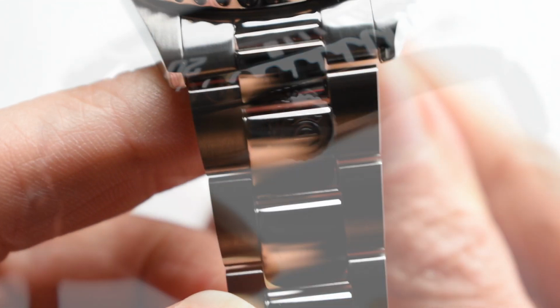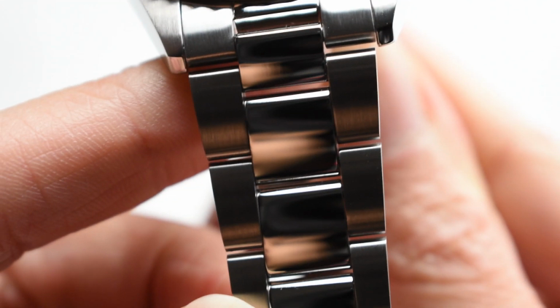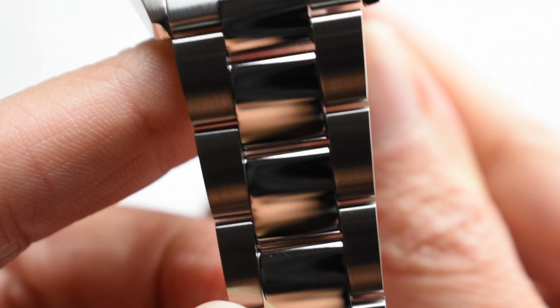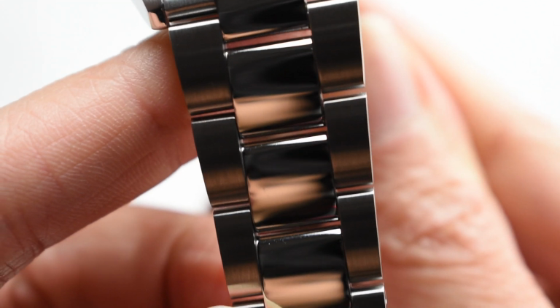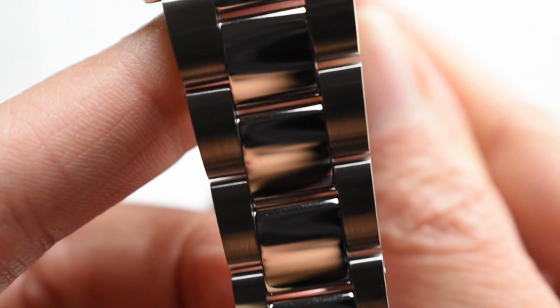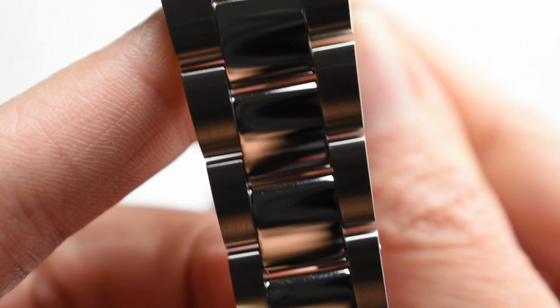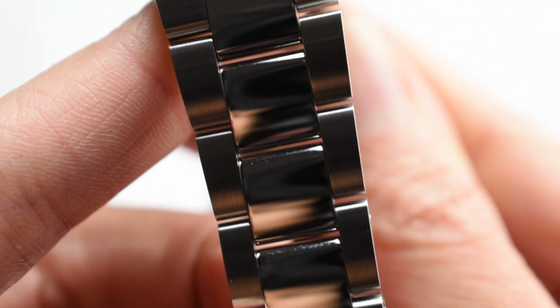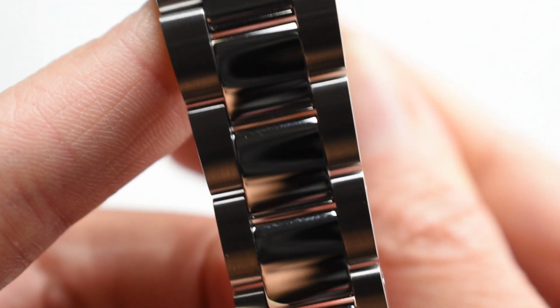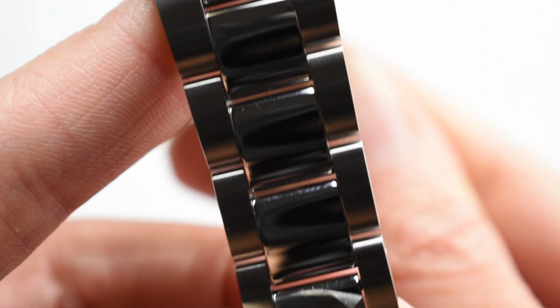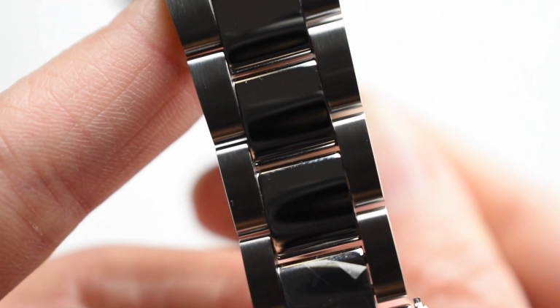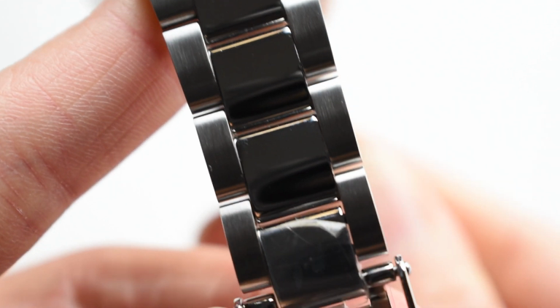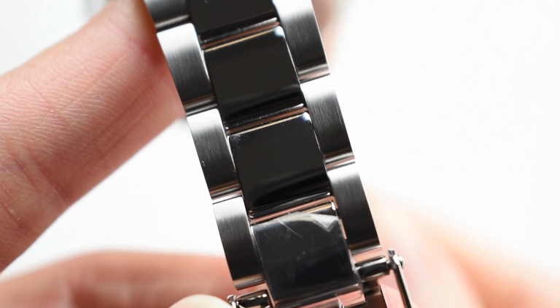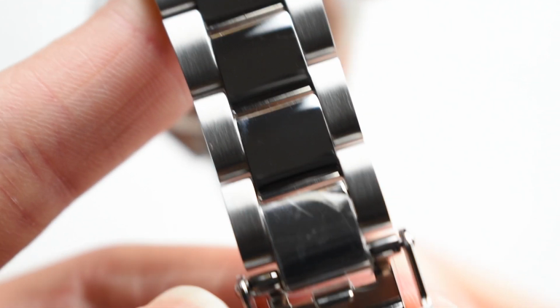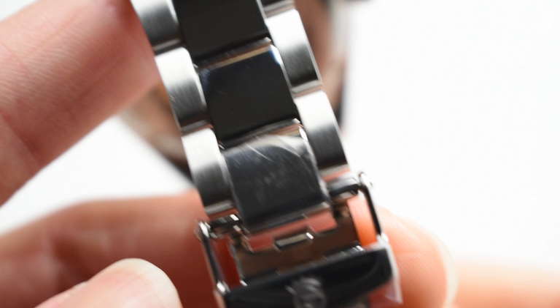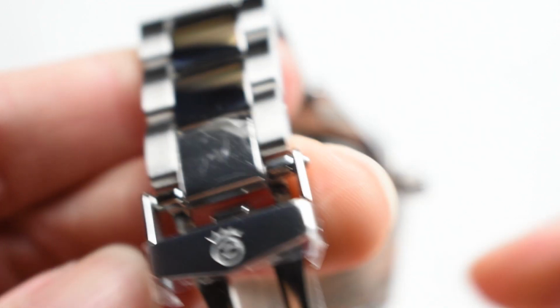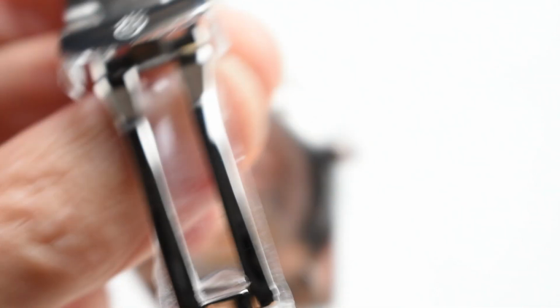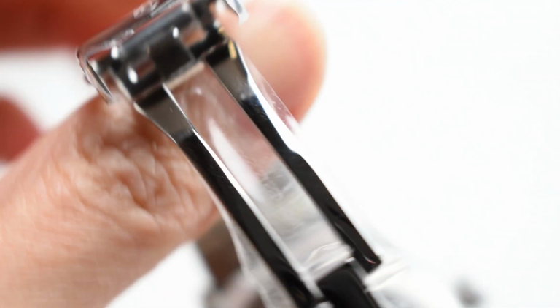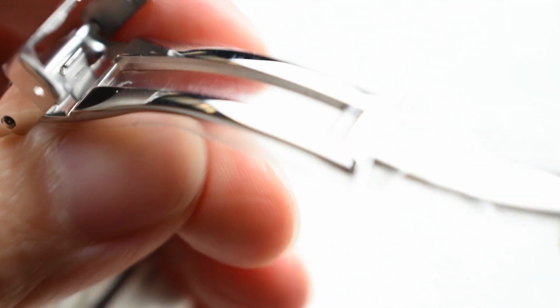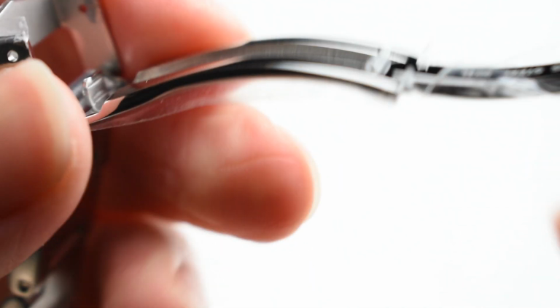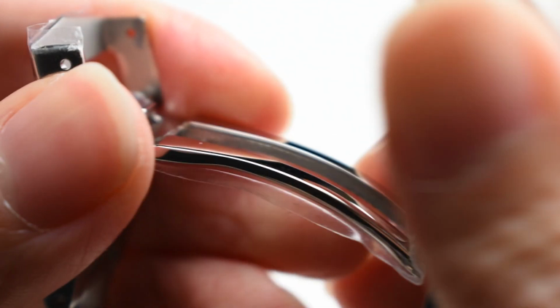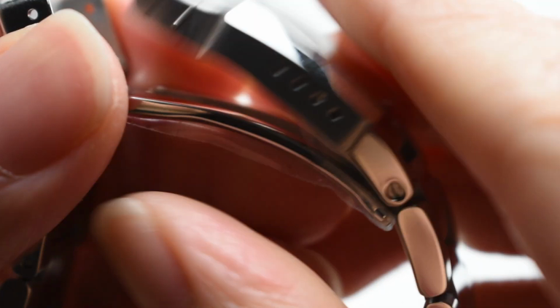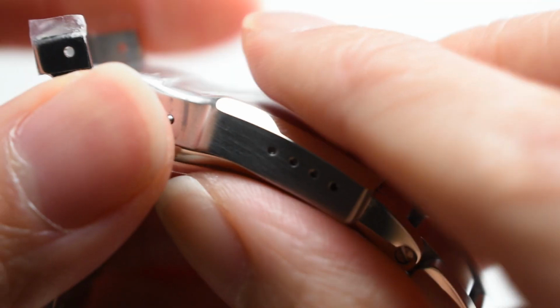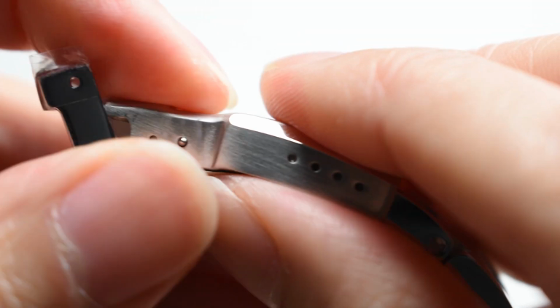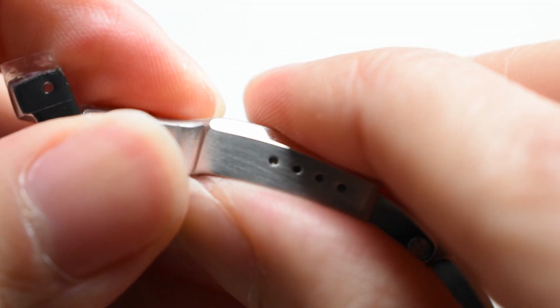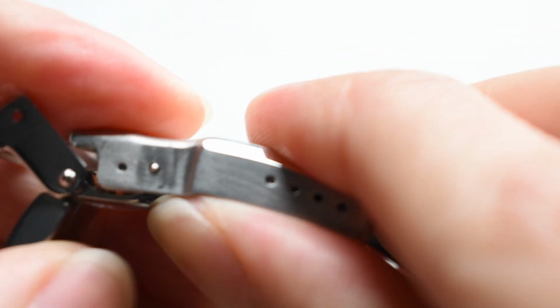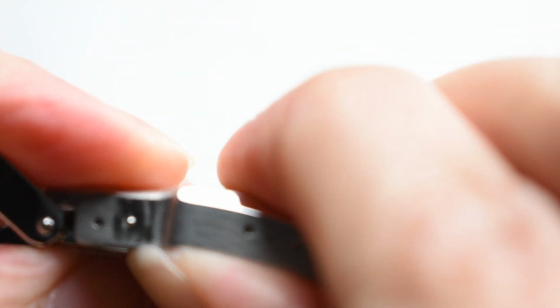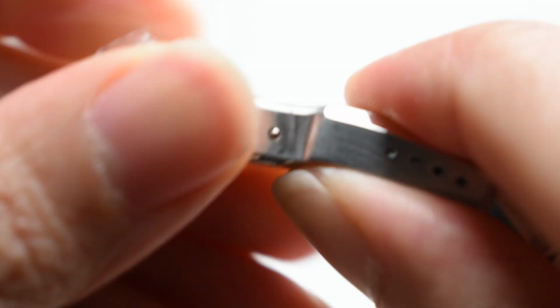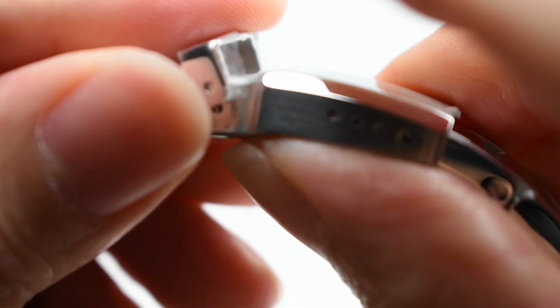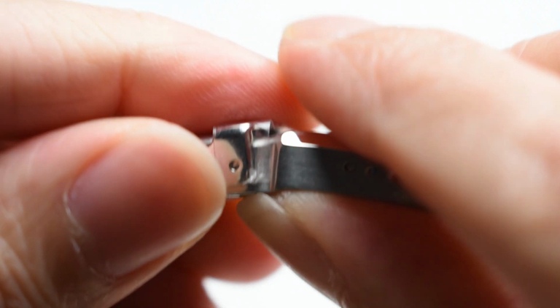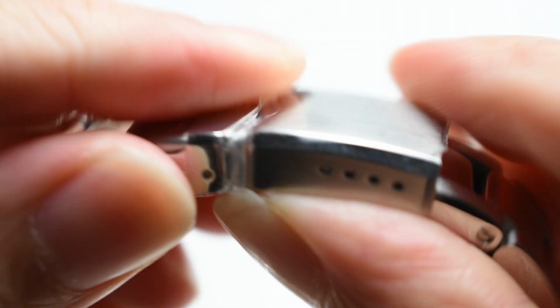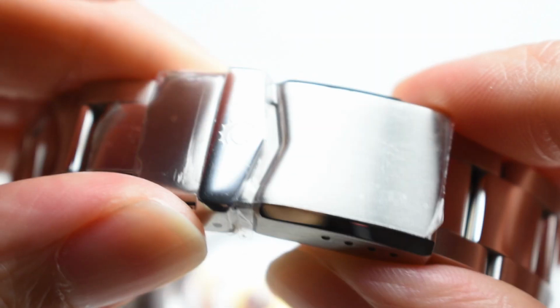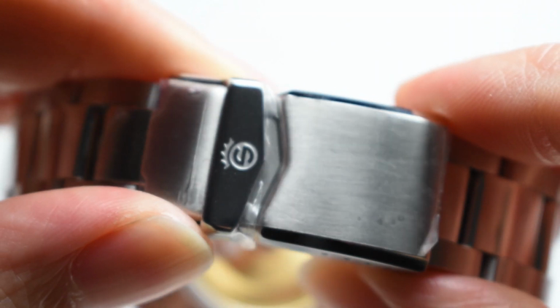These finishes follow through to the solid 20mm 904-grade stainless steel bracelet, tapered elegantly down to 16mm at the secured deployant clasp signed with the Steinhard logo.